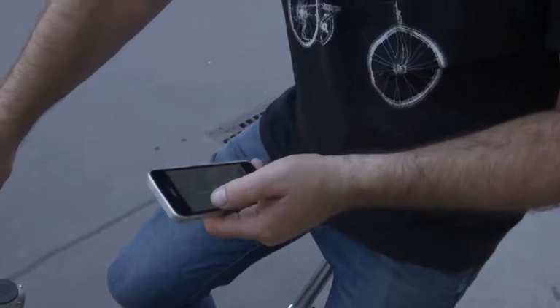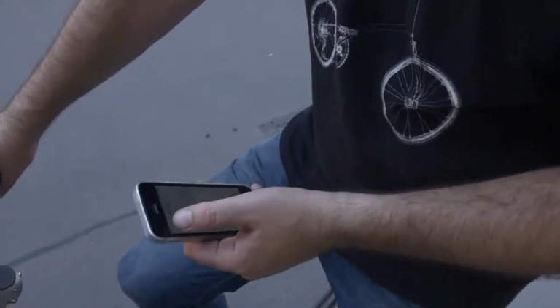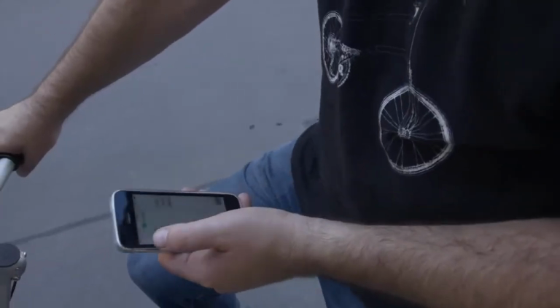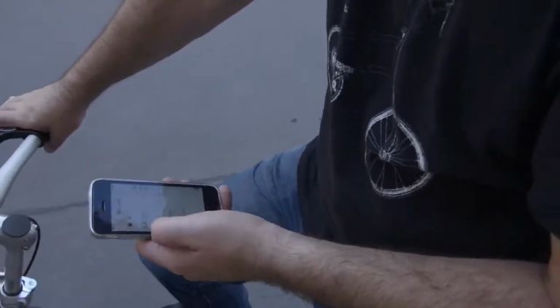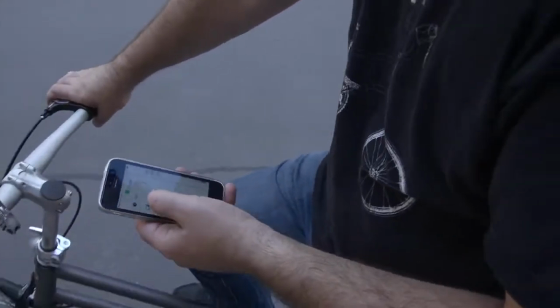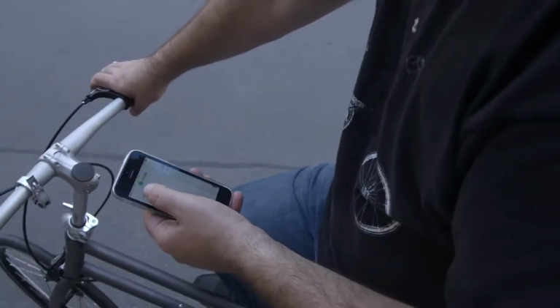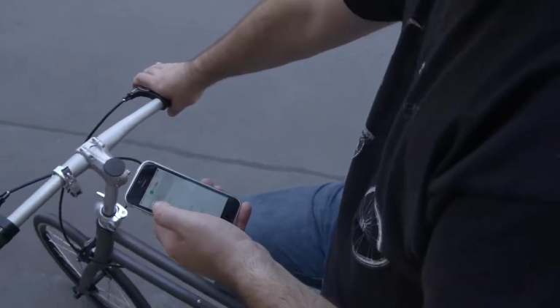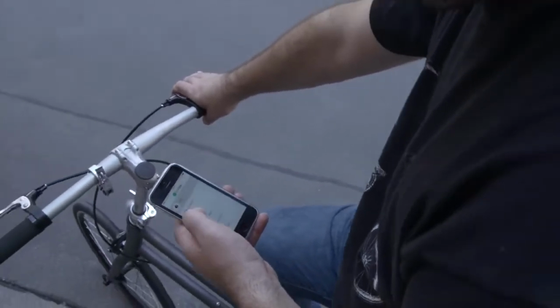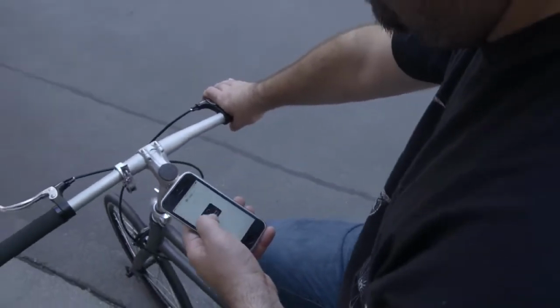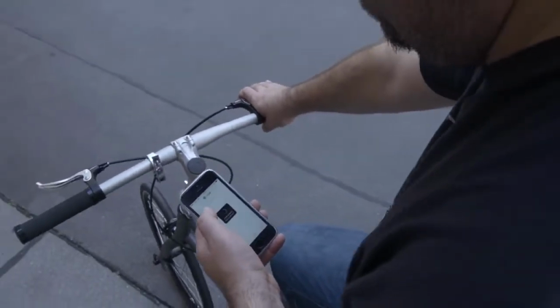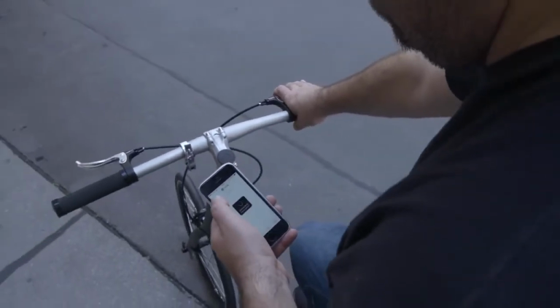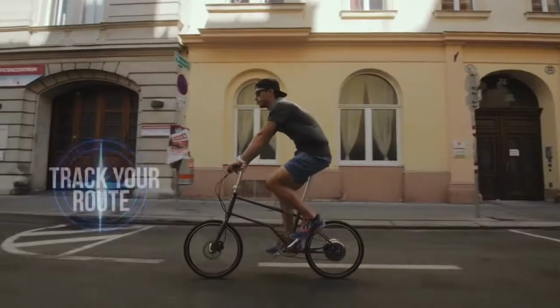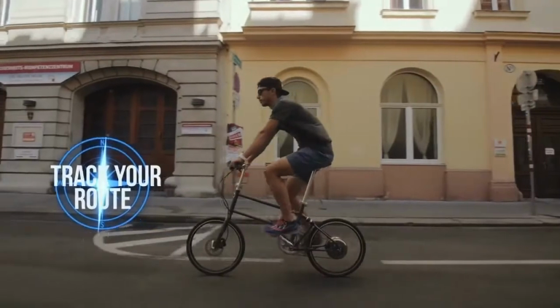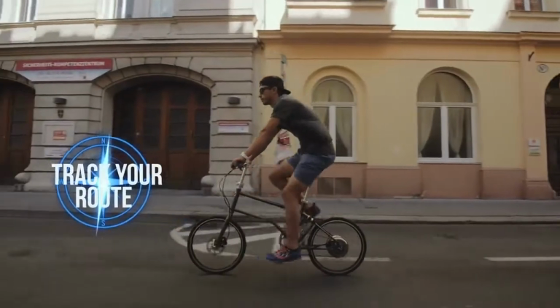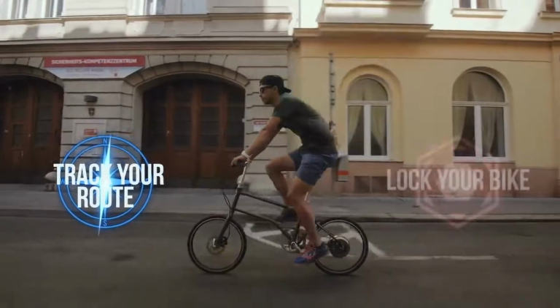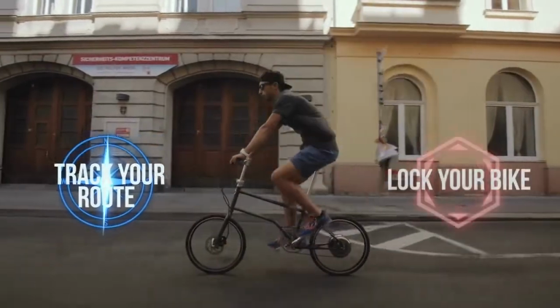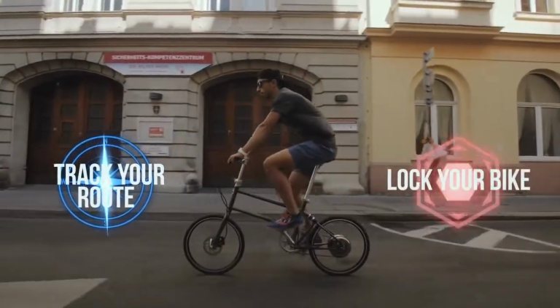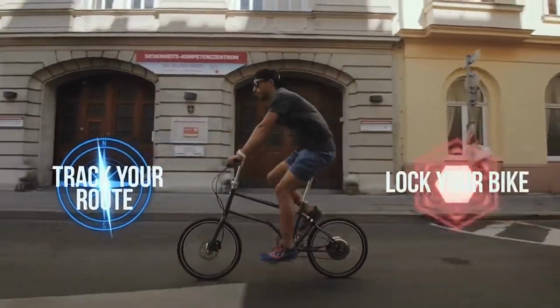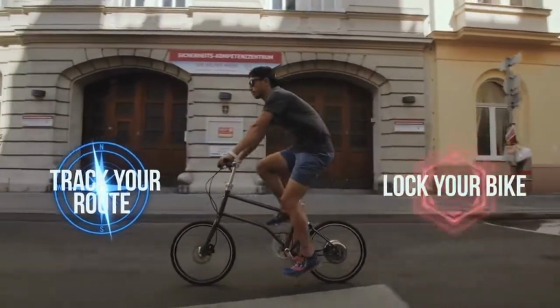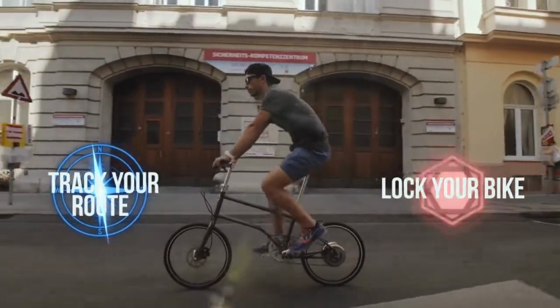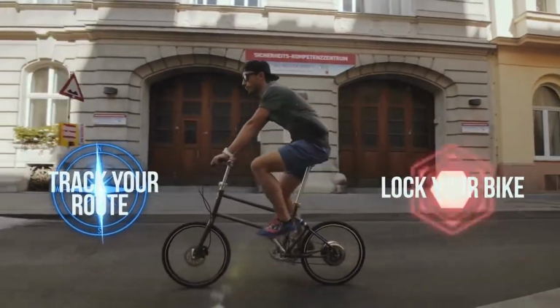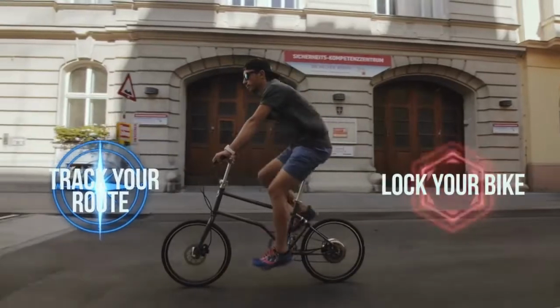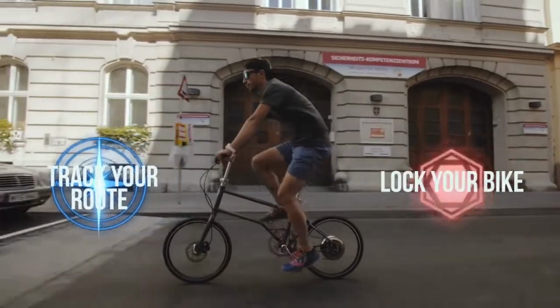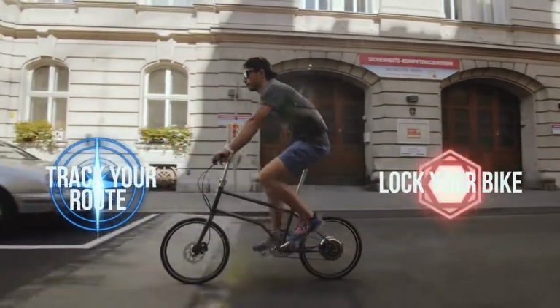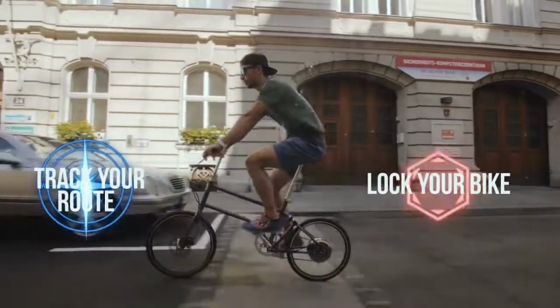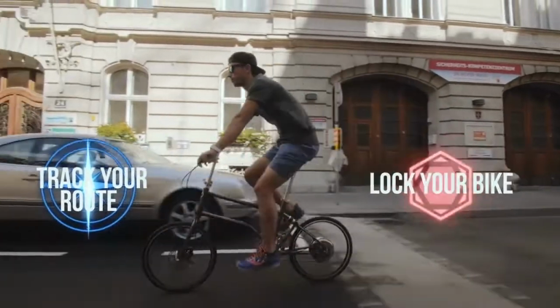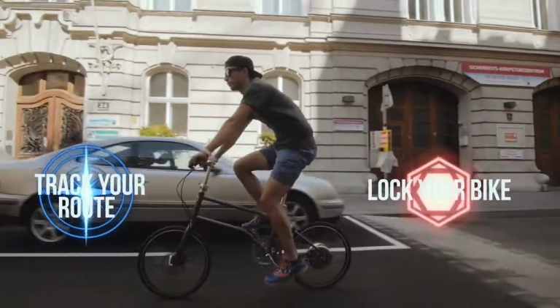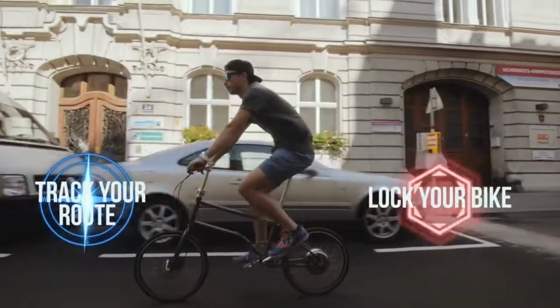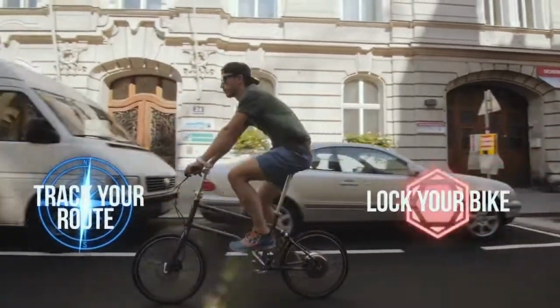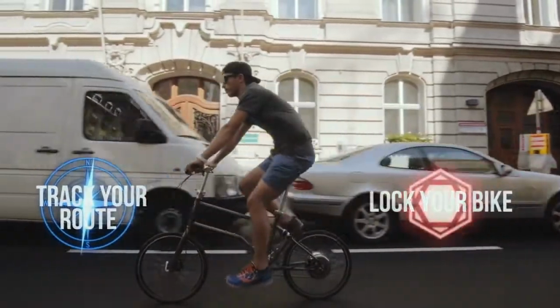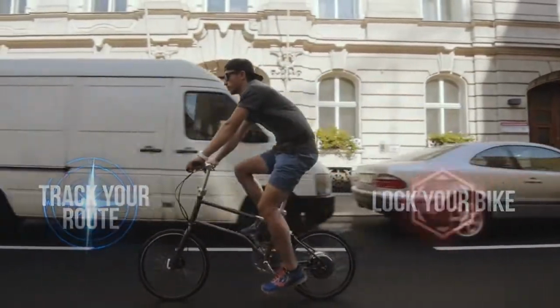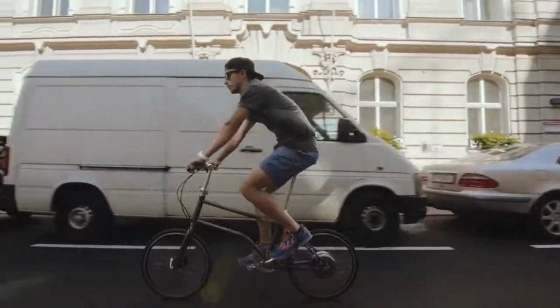Connect it to your phone via Bluetooth to select different power modes. Track your road or lock your bike motor with the app and make it difficult for thieves to steal it.